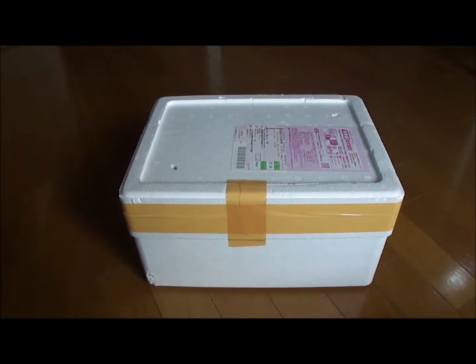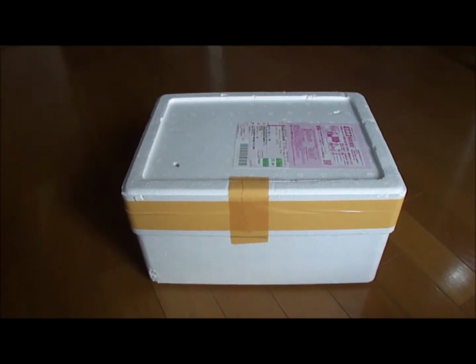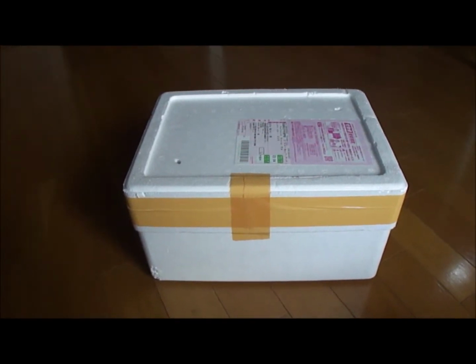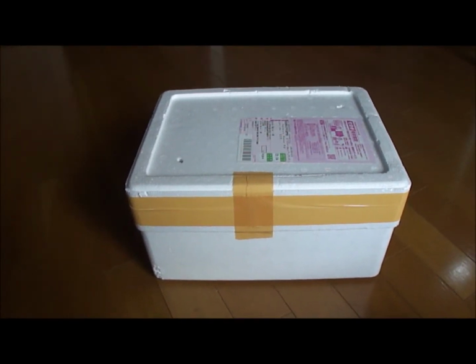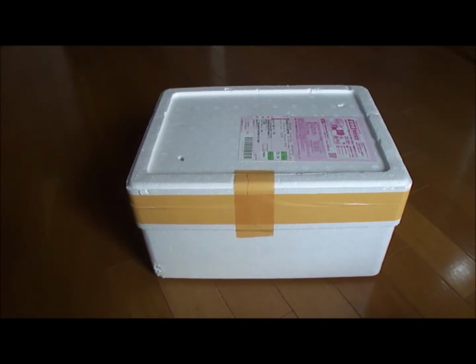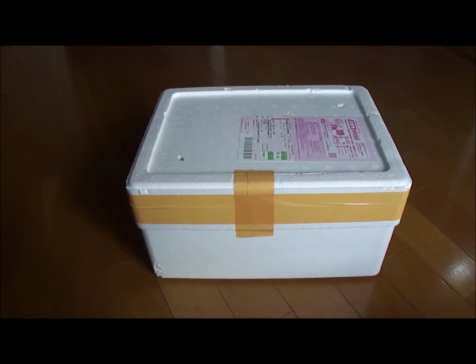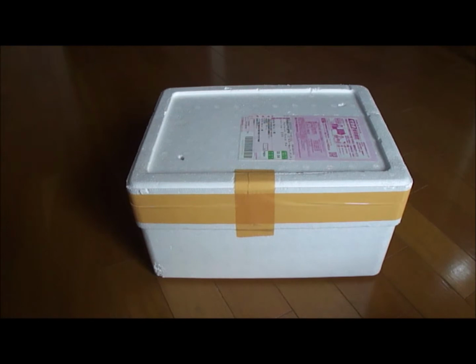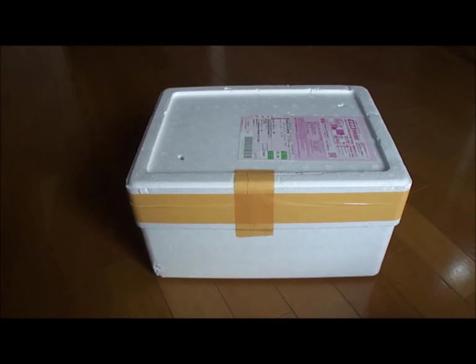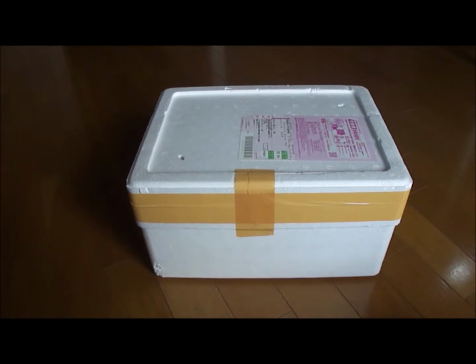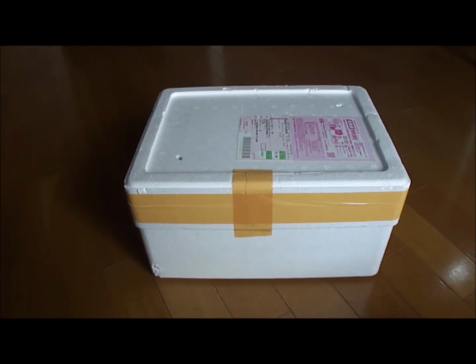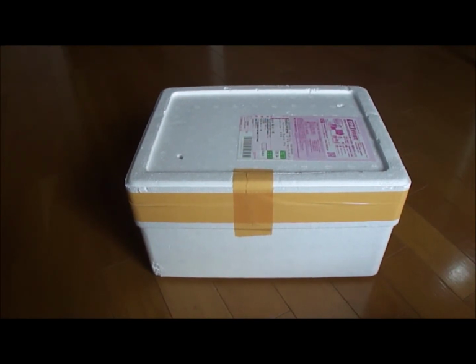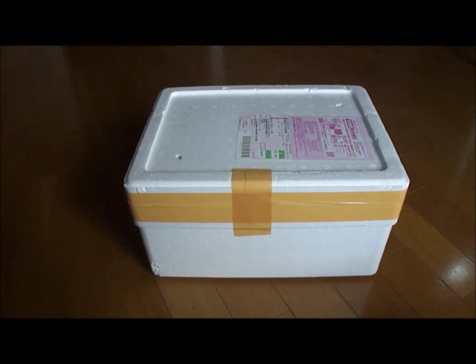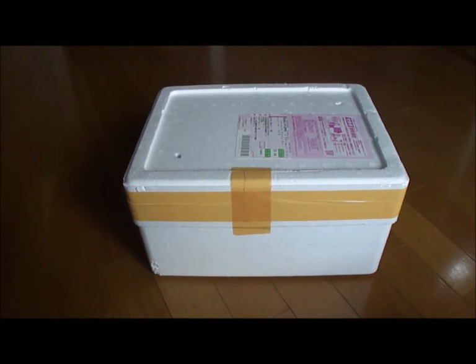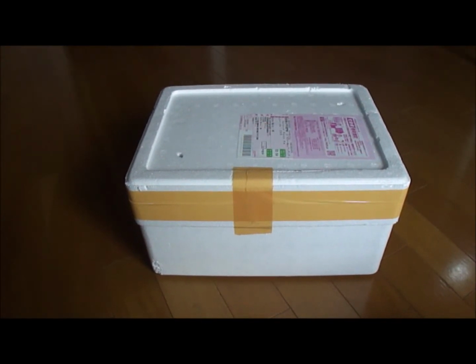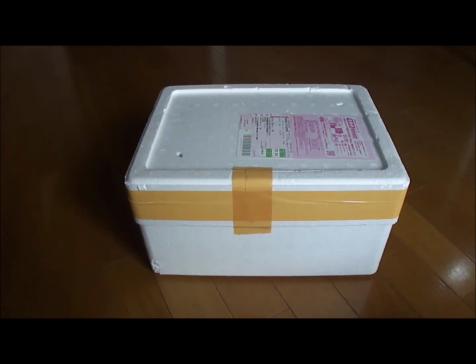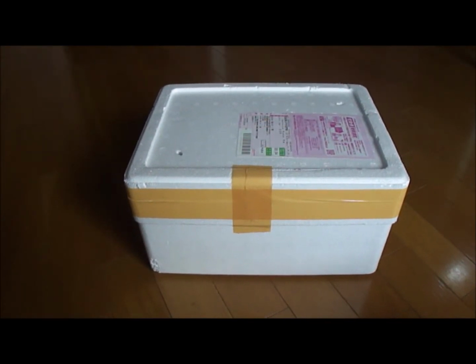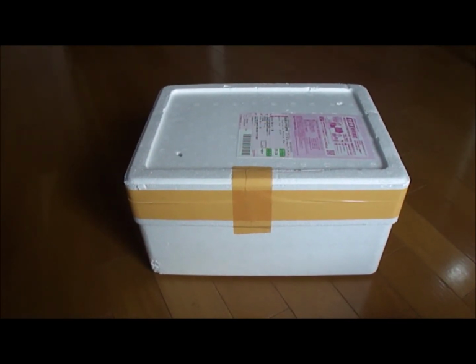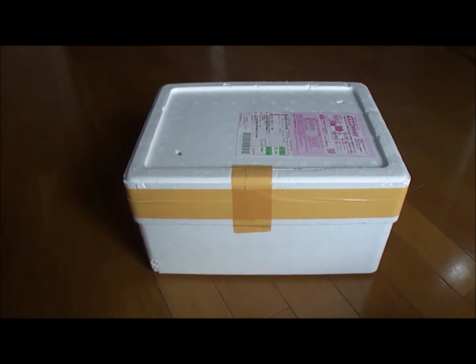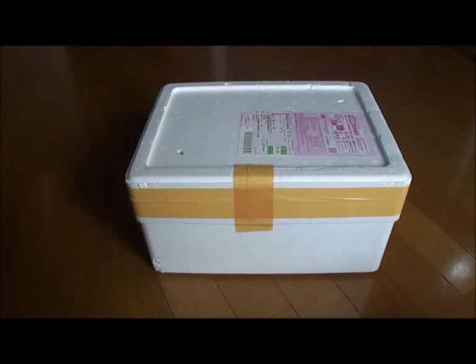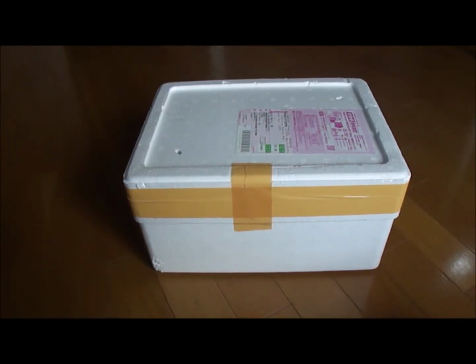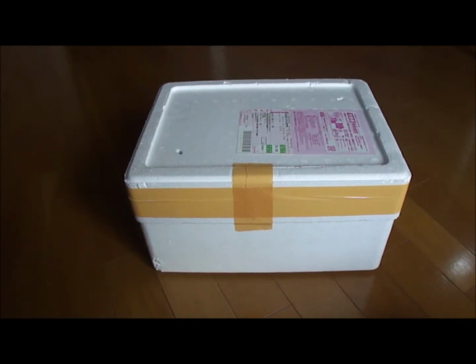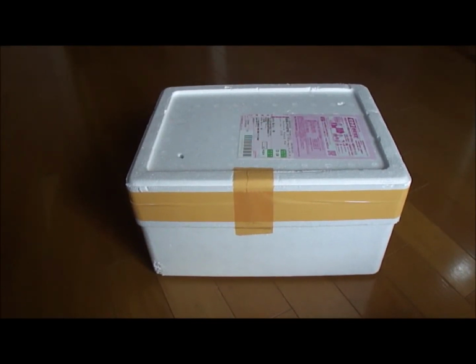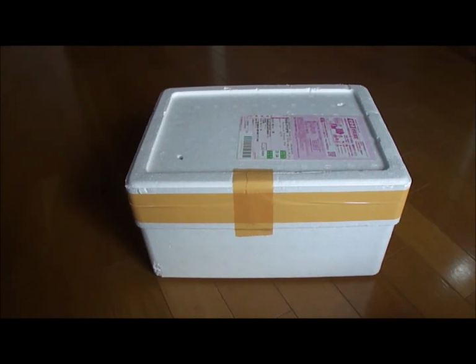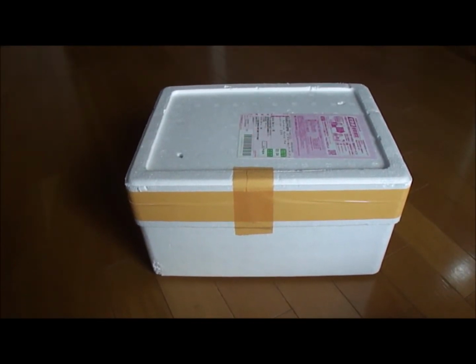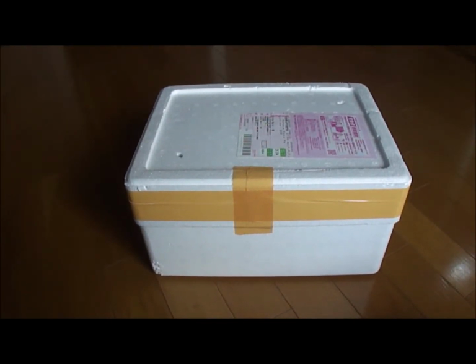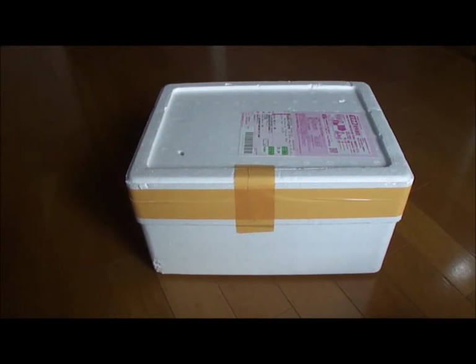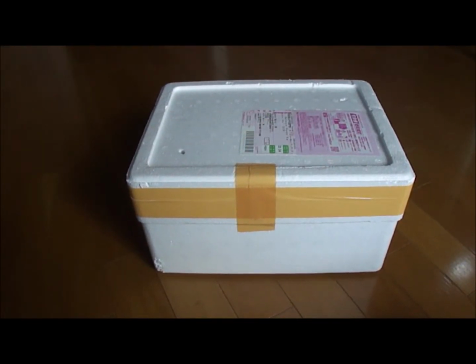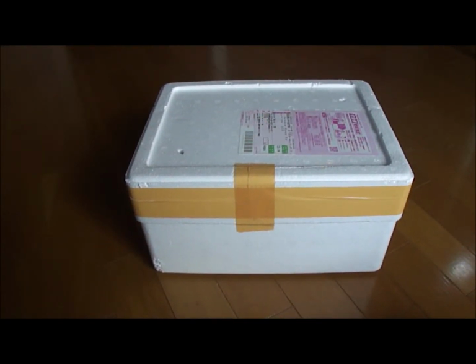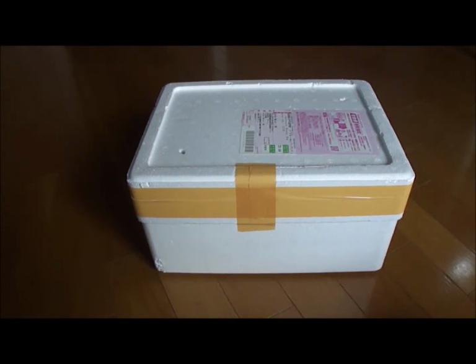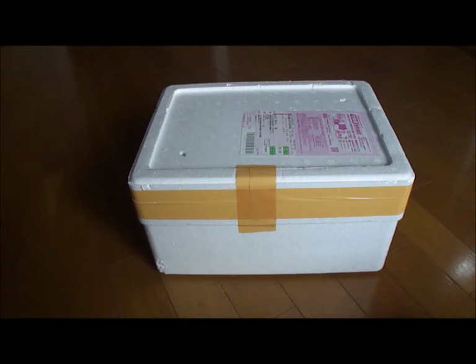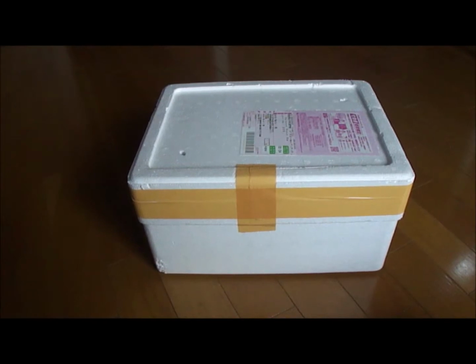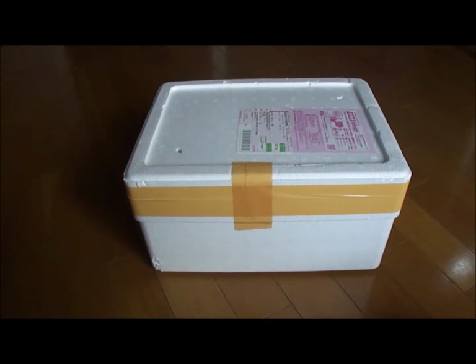Hey guys! I just ordered some fish online while living in Japan and I thought, why not do an unboxing video to show you how Japan handles these kind of things.